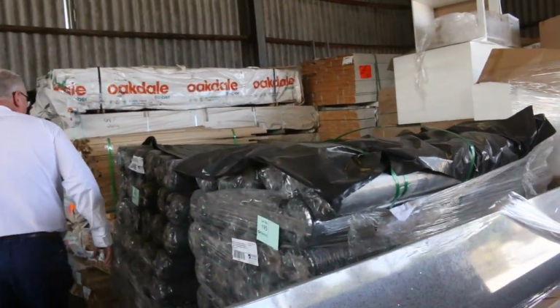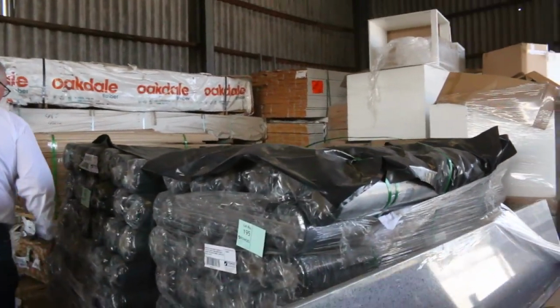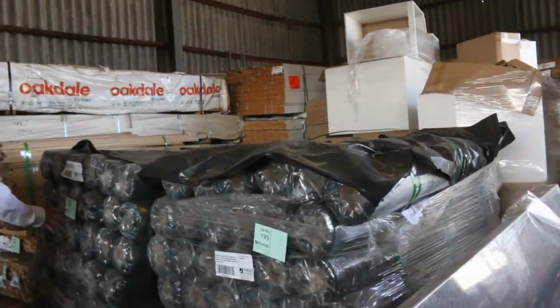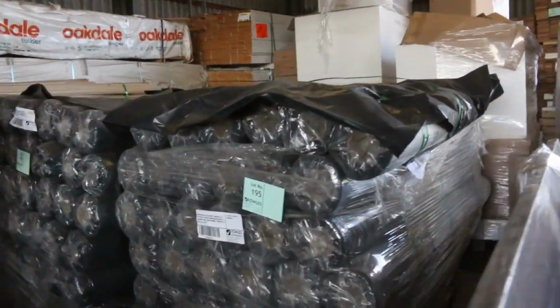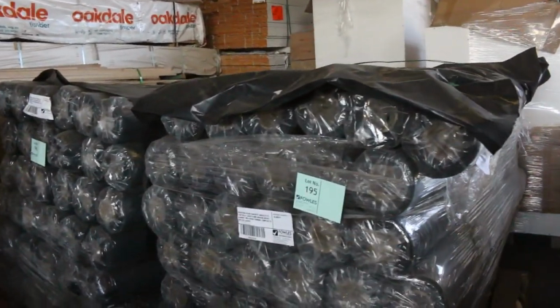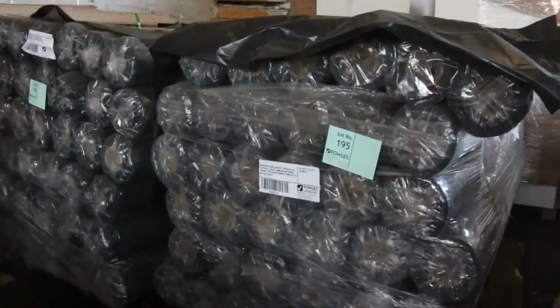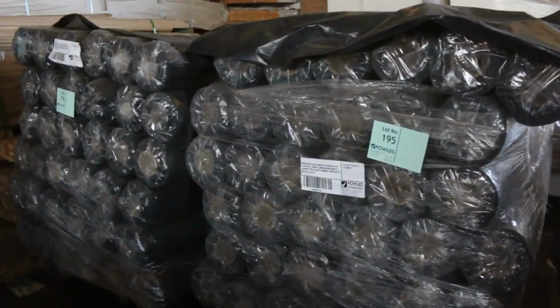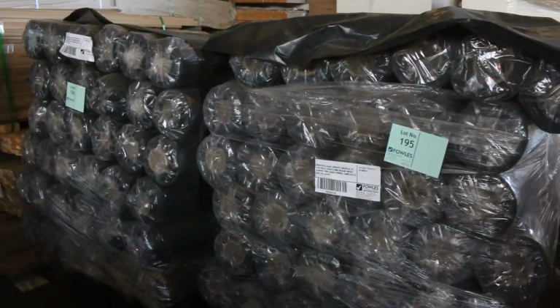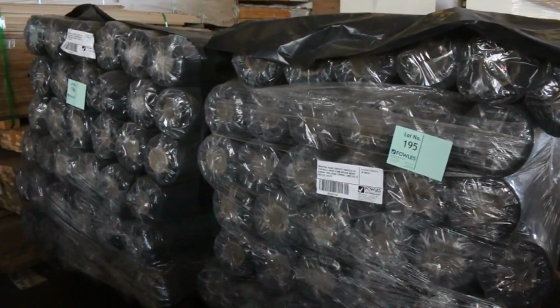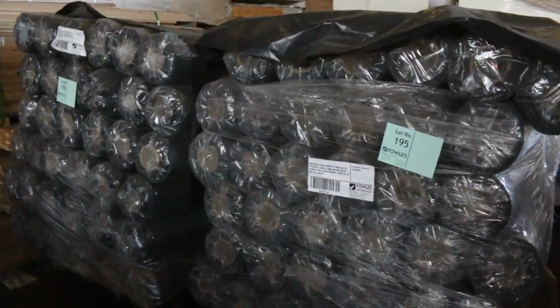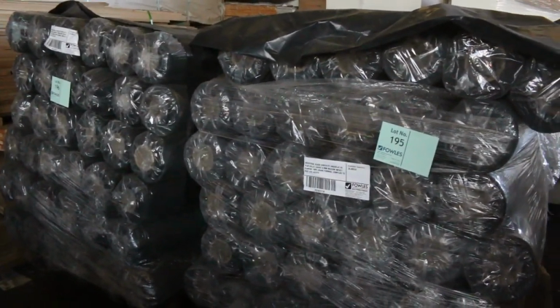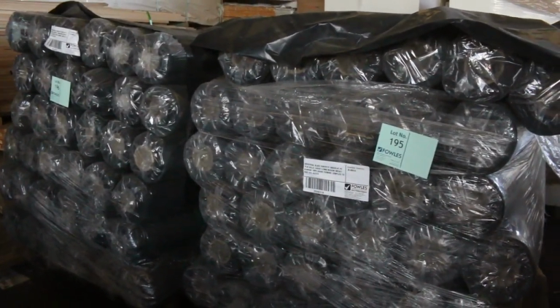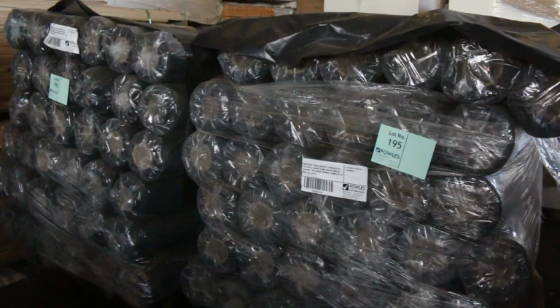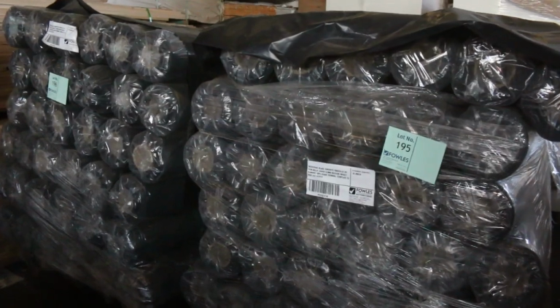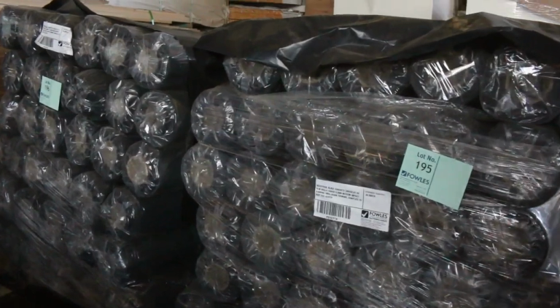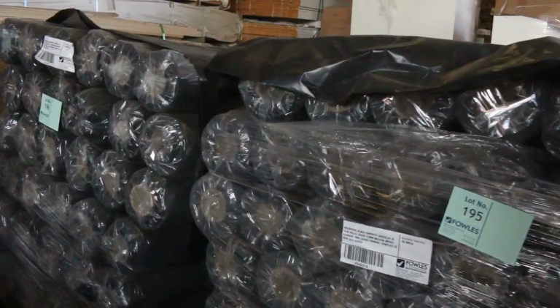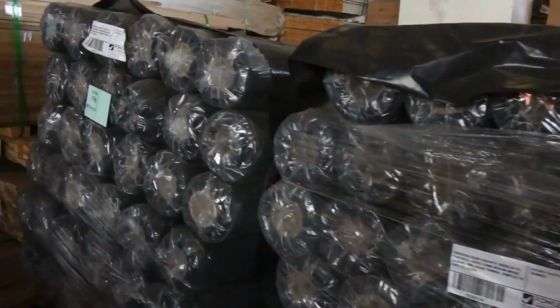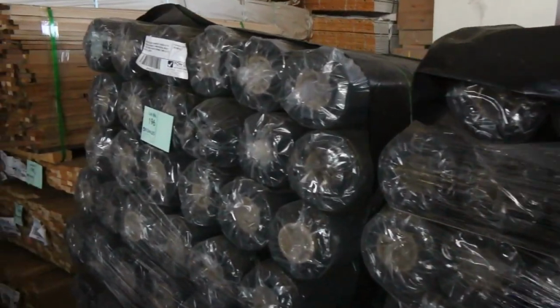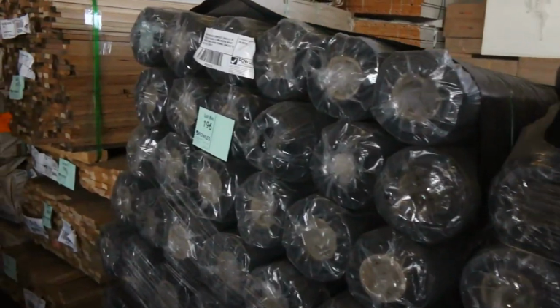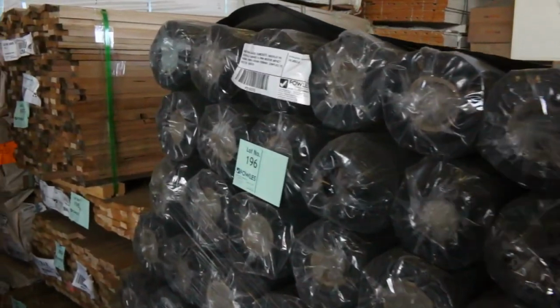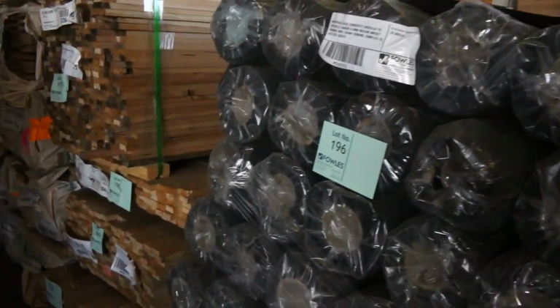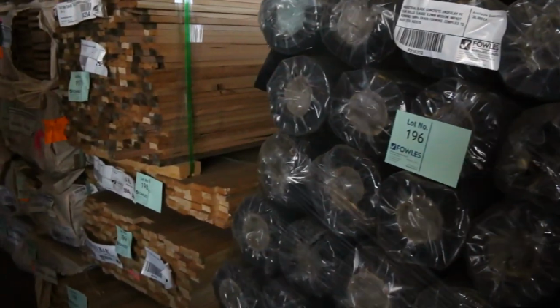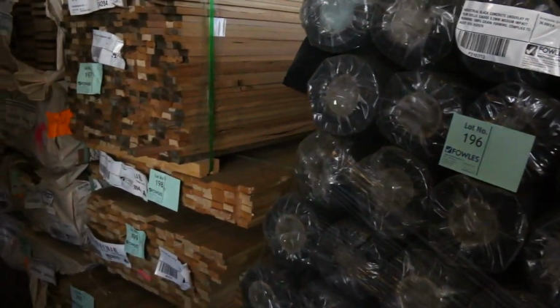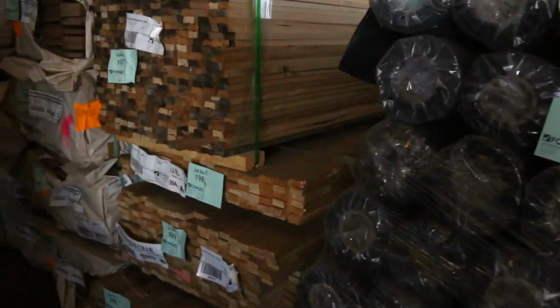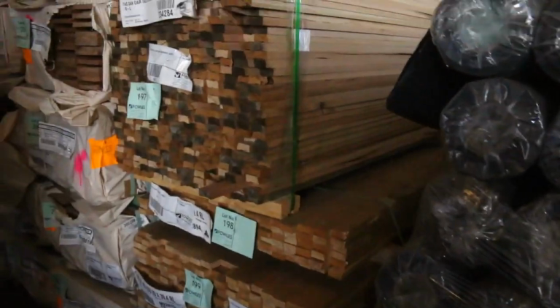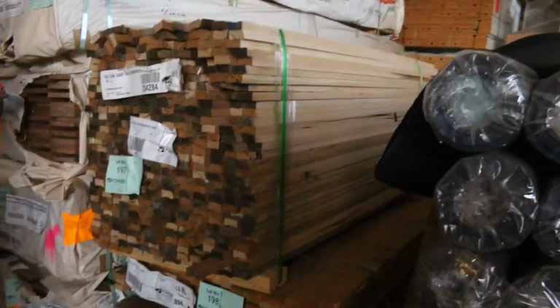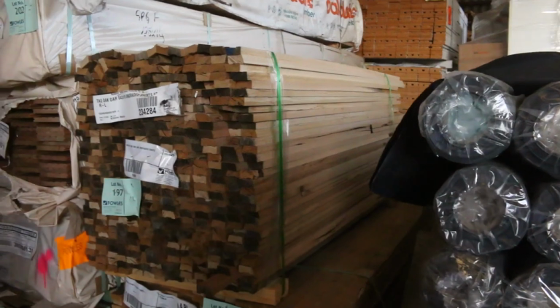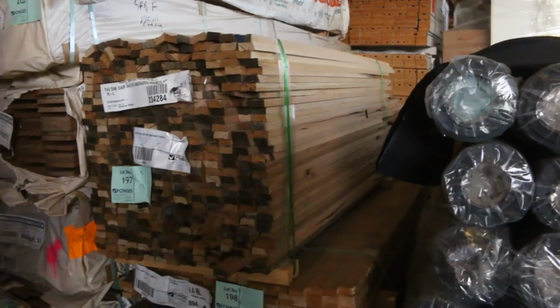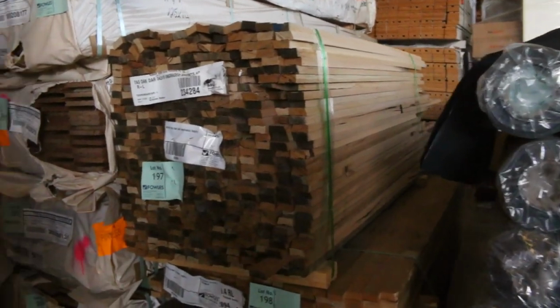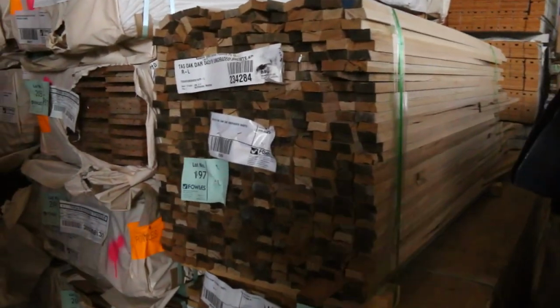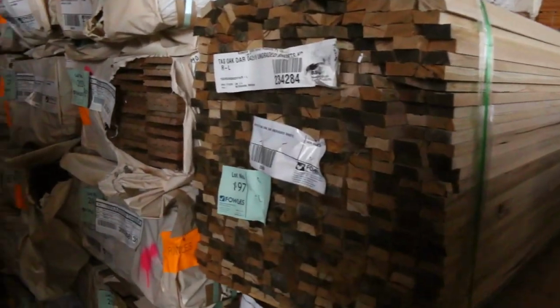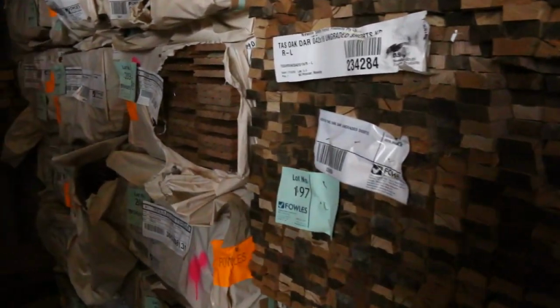A couple of pallets of industrial black concrete underlay, lots 195 and 196. A bit more Tassie Oak in here as well, and some nice spotted gum overlay in 125 by 14.